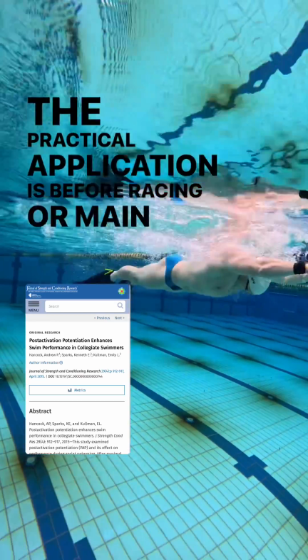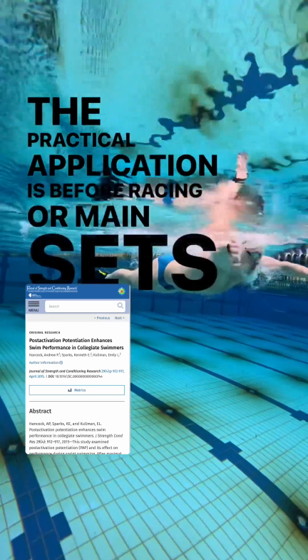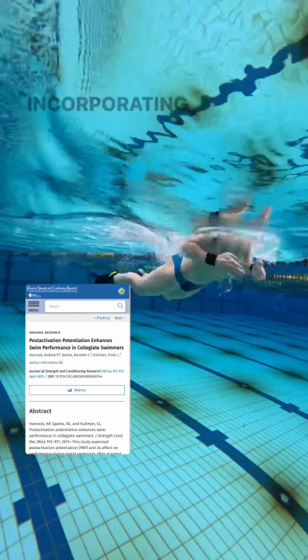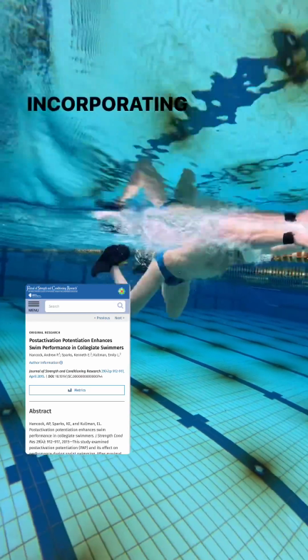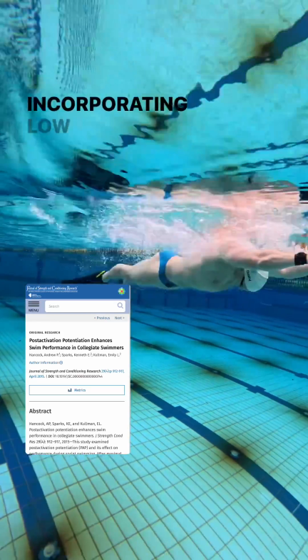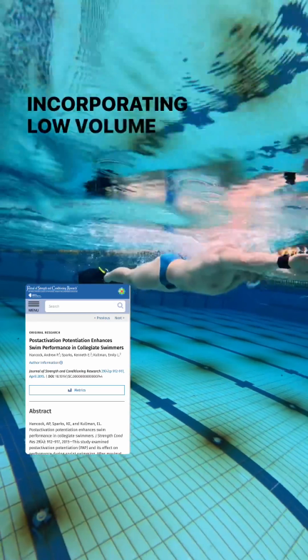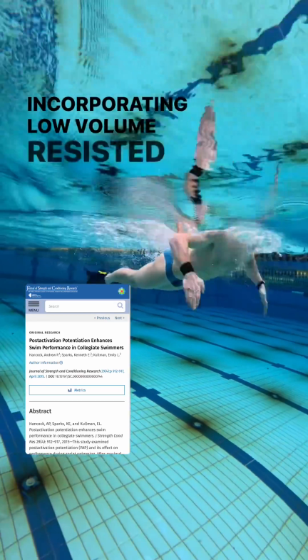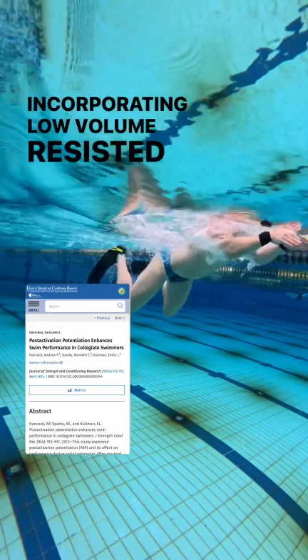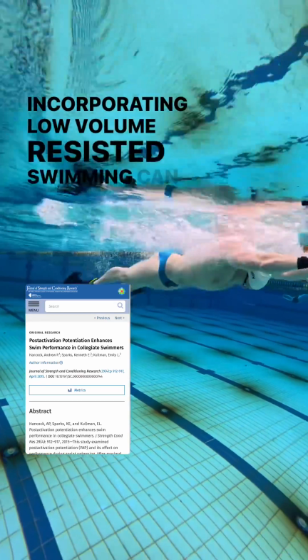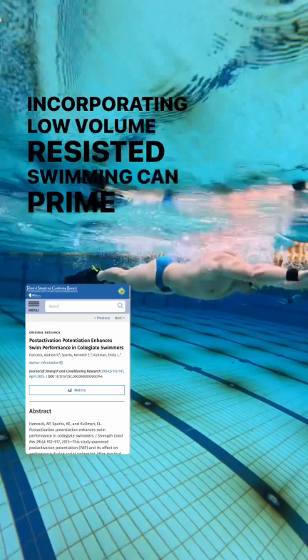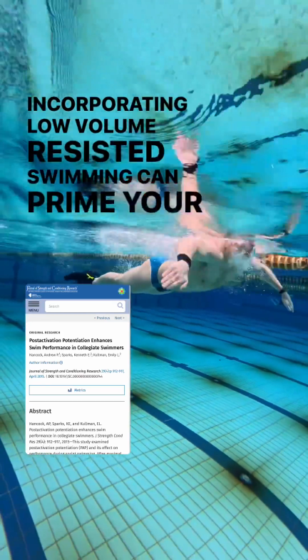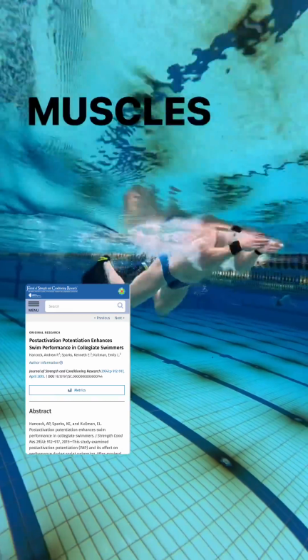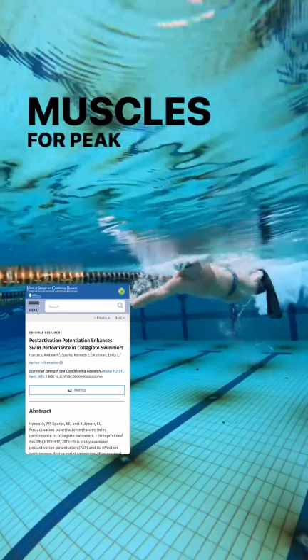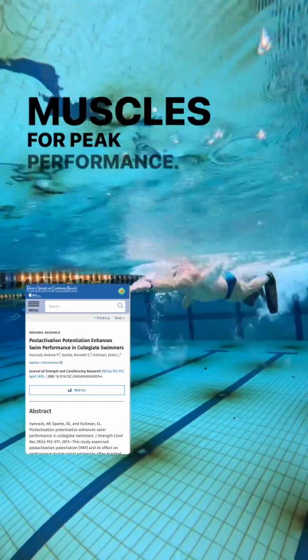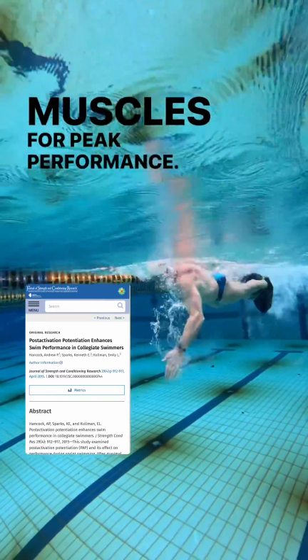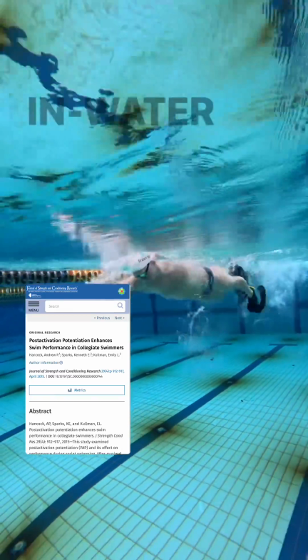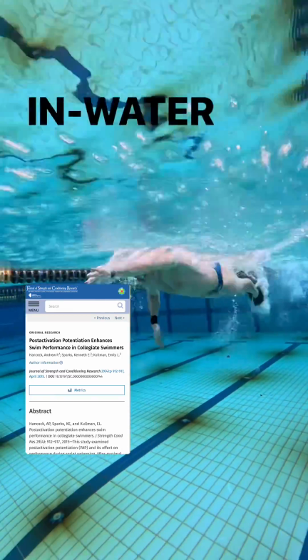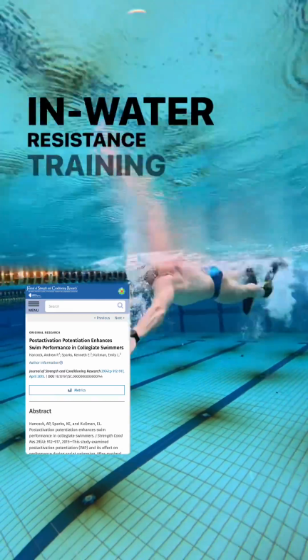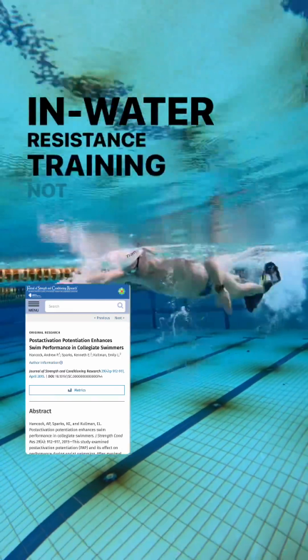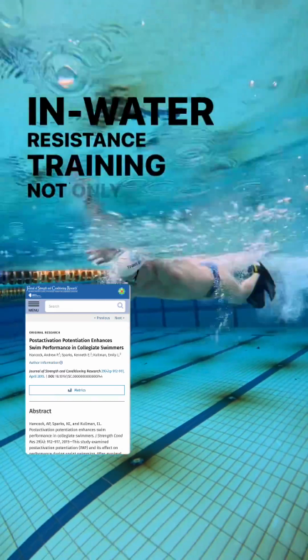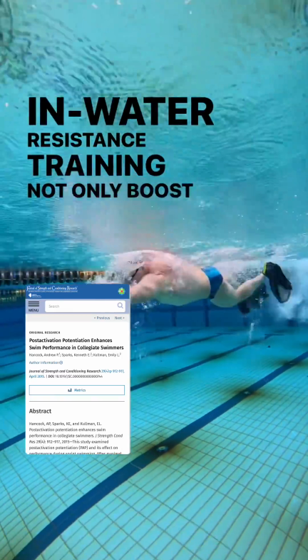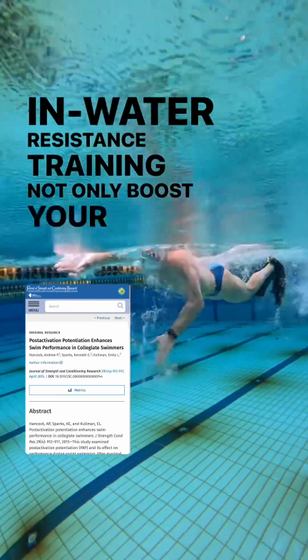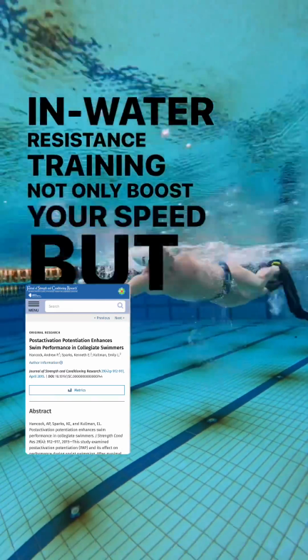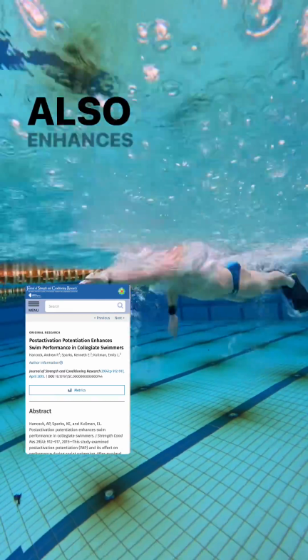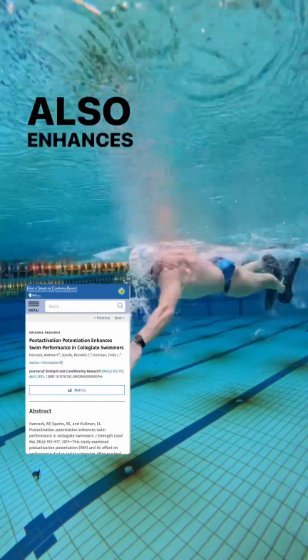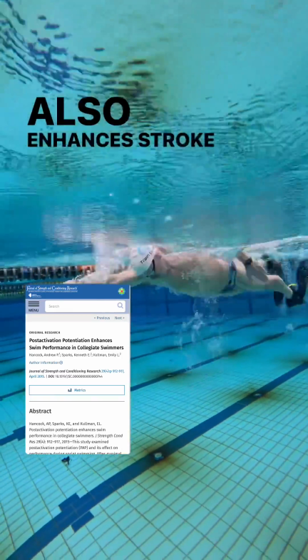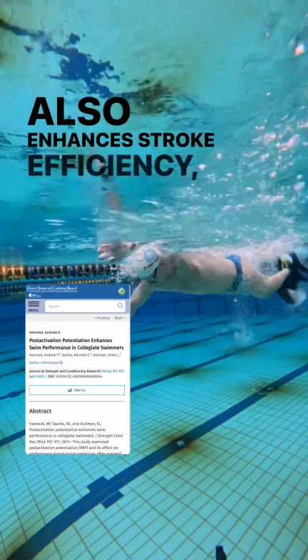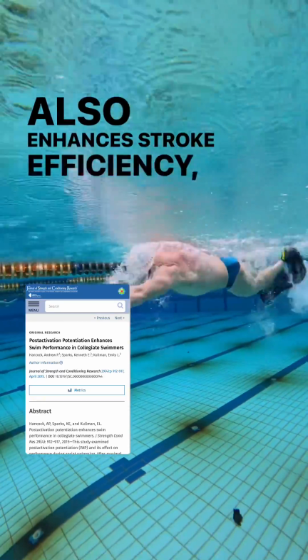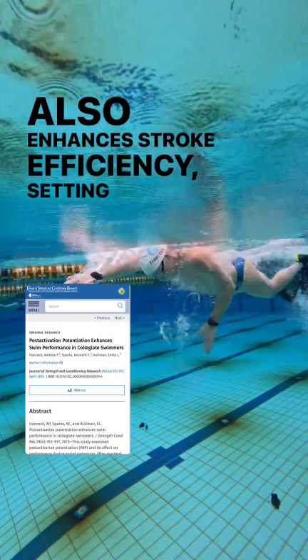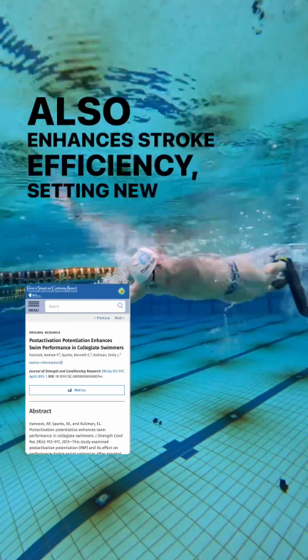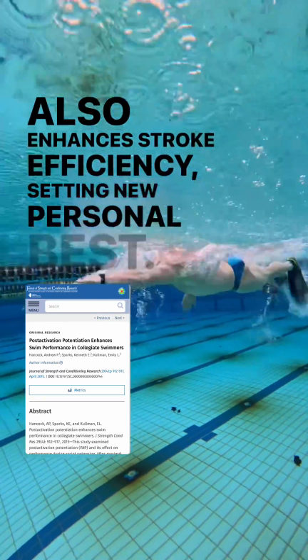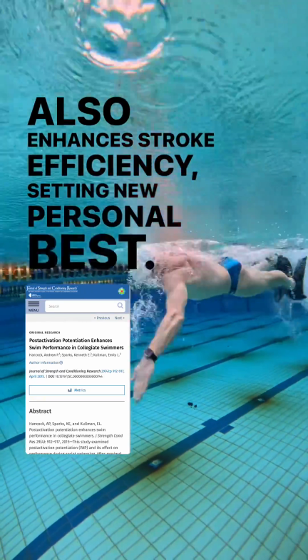The practical application is: before racing or main sets, incorporating low-volume, resisted swimming can prime your muscles for peak performance. In-water resistance training not only boosts your speed, but also enhances stroke efficiency, setting new personal bests.